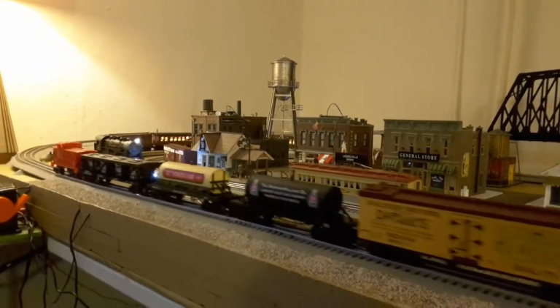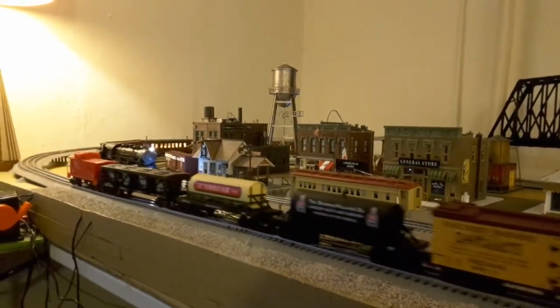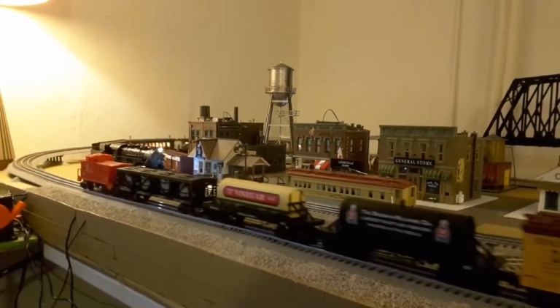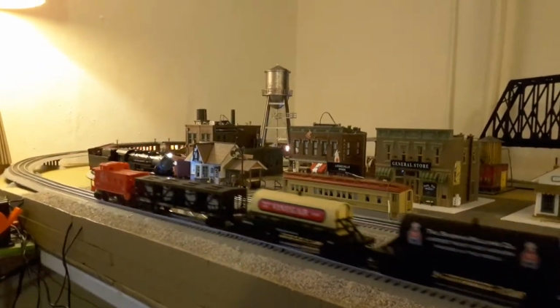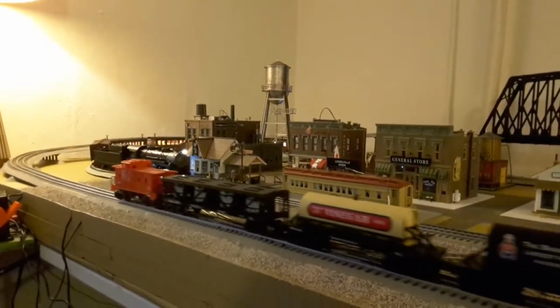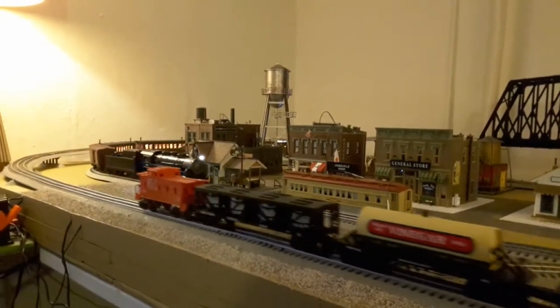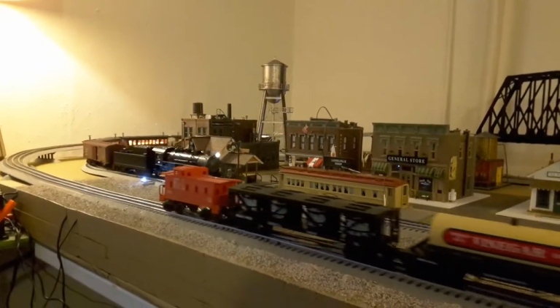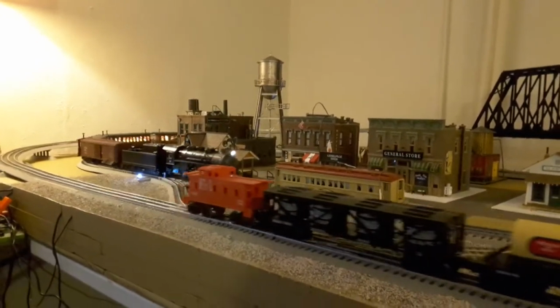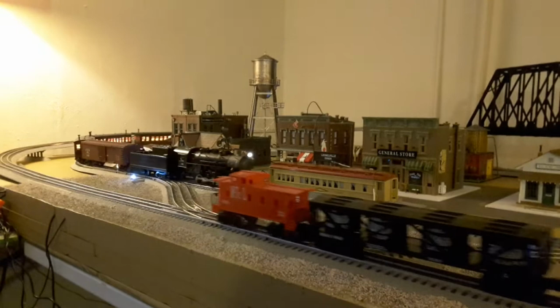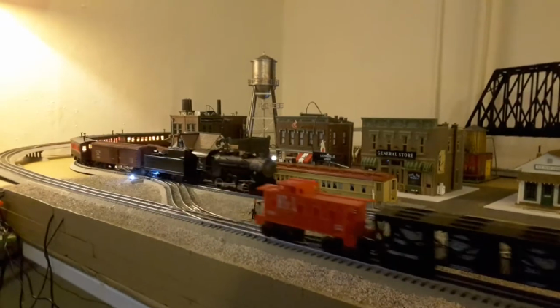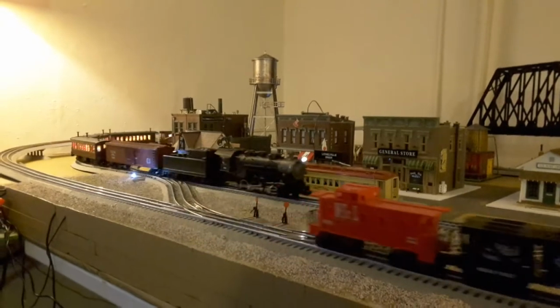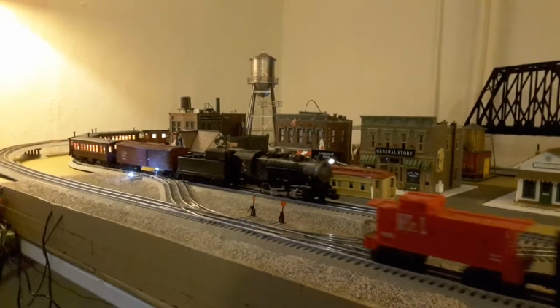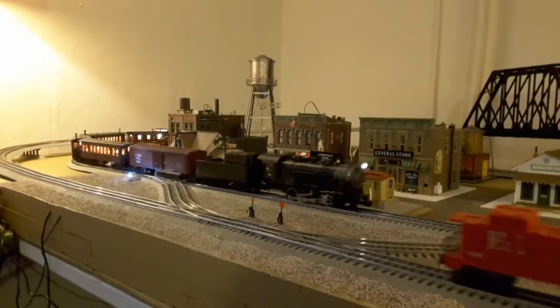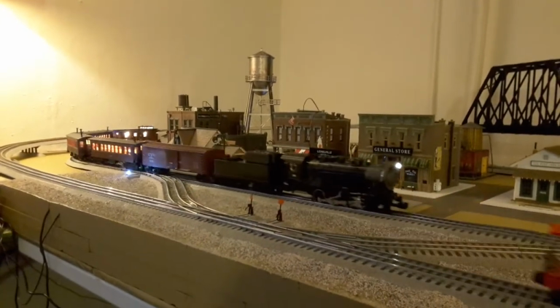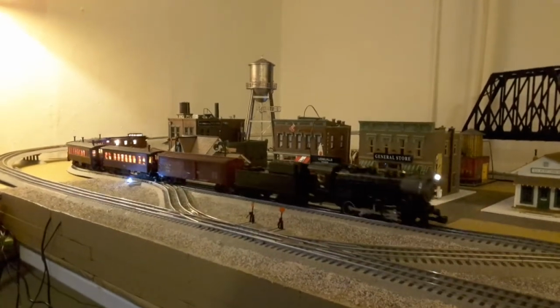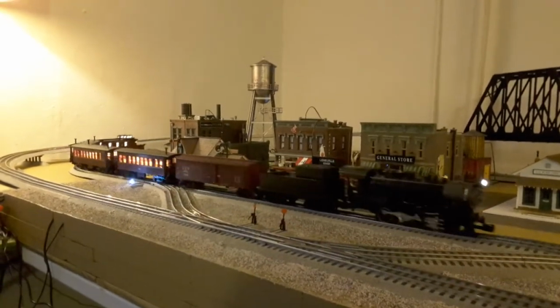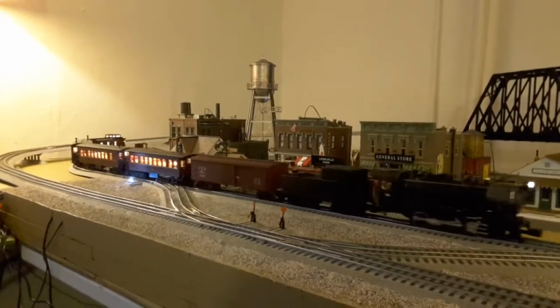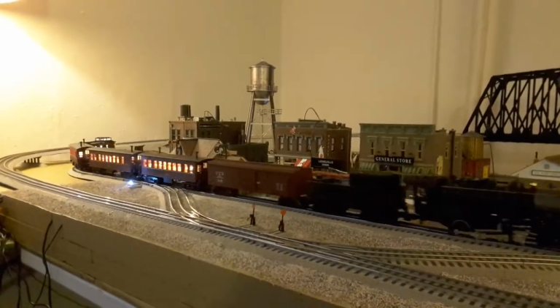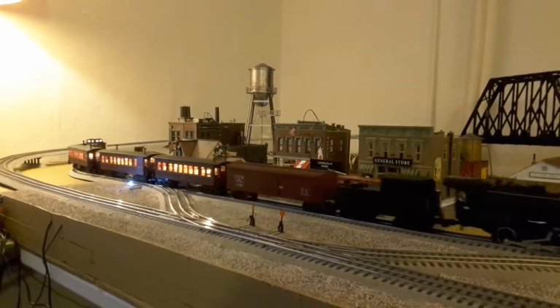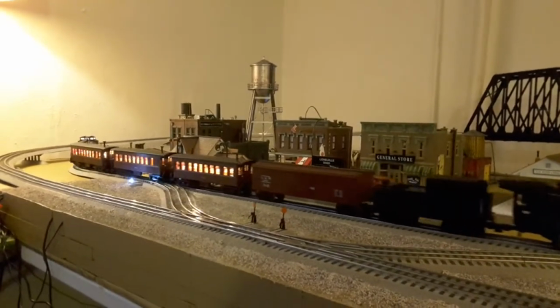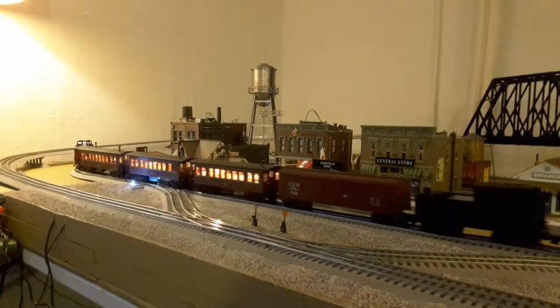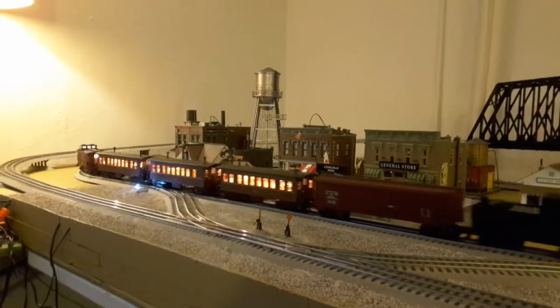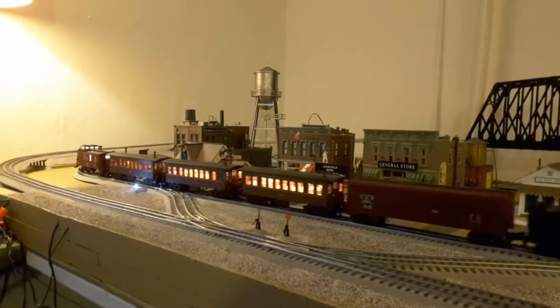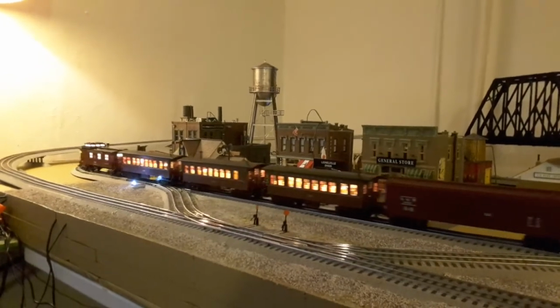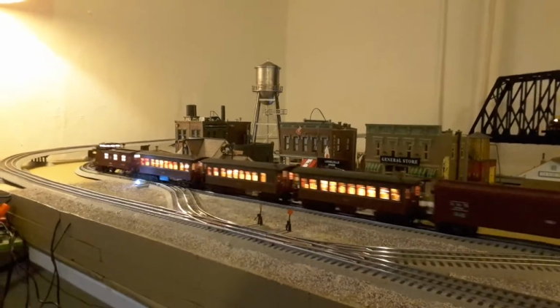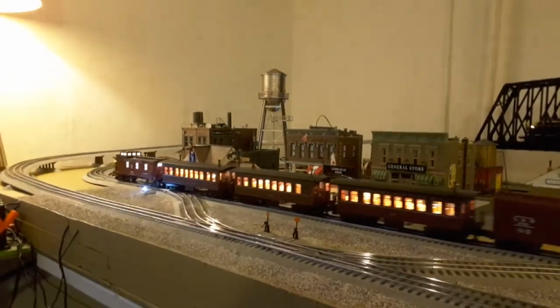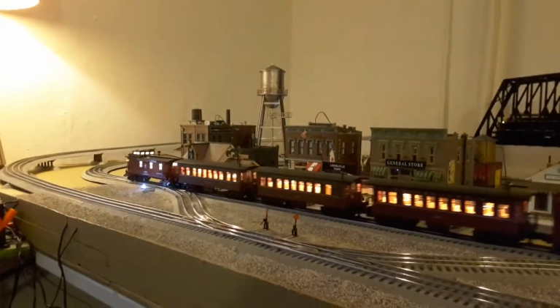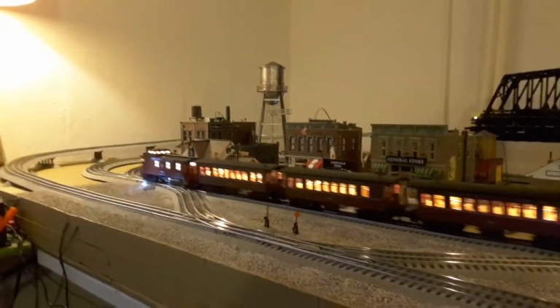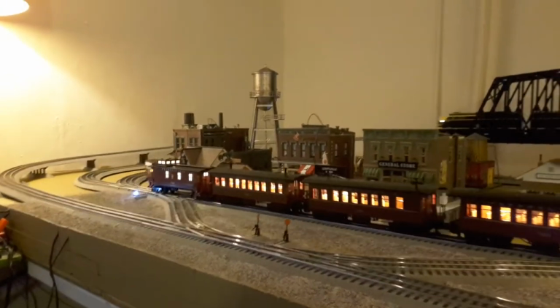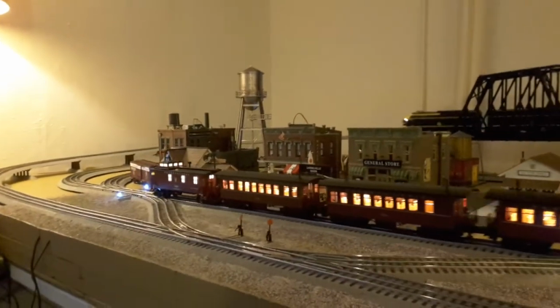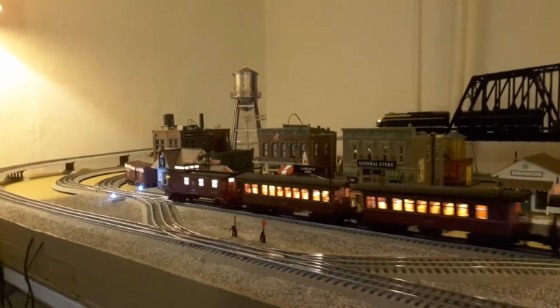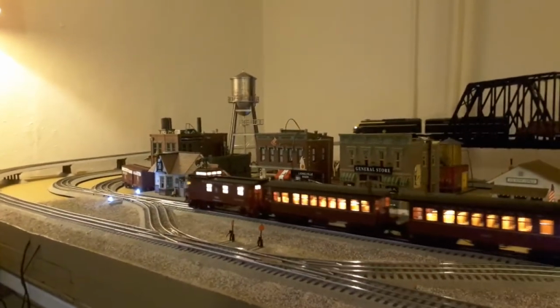Back to the layout. Decided to take a break from scenery and run the trains for a little bit. It helps me stop and think about the next steps and remind me what I'm doing this for. Showing progress.